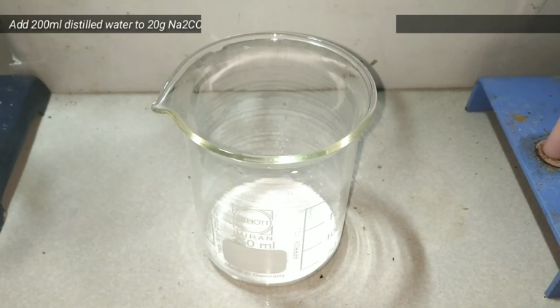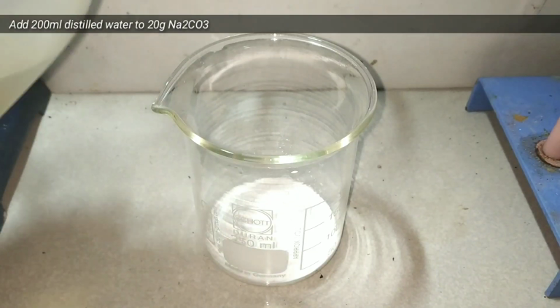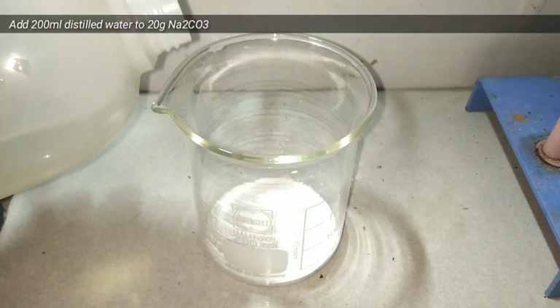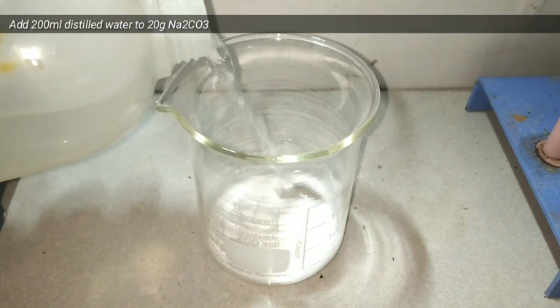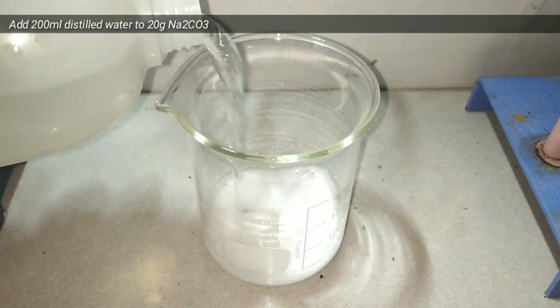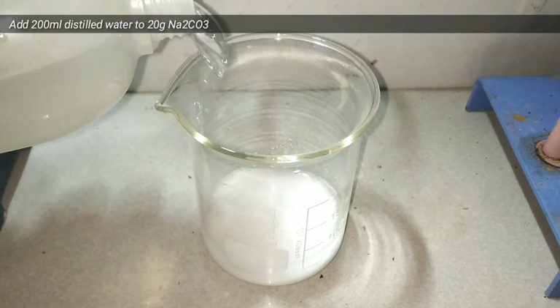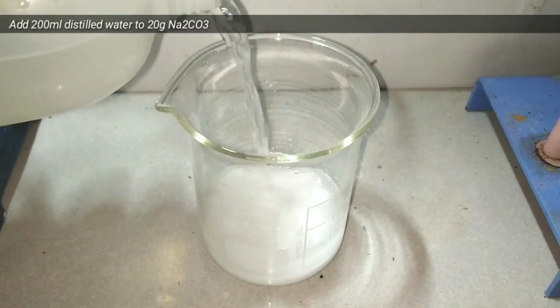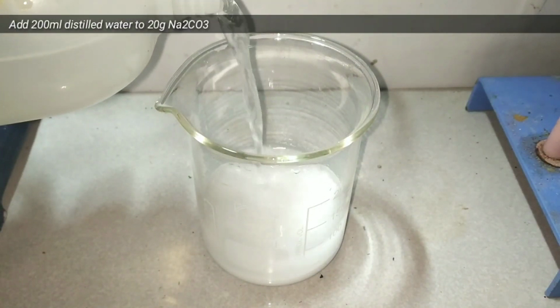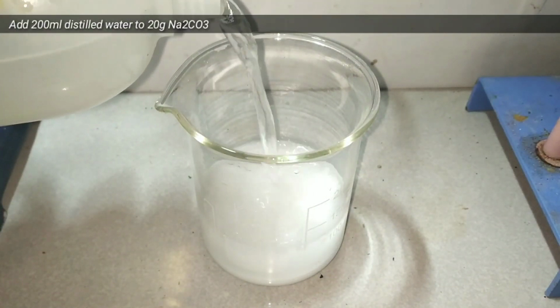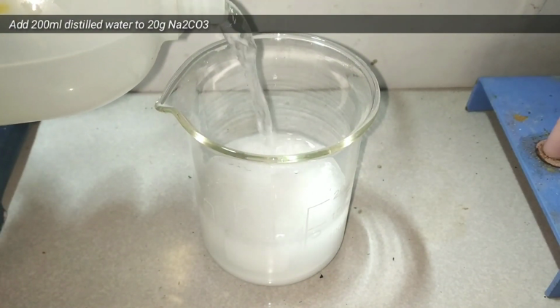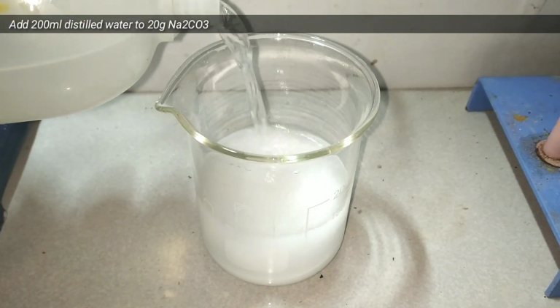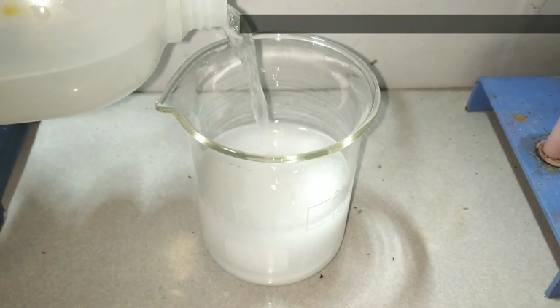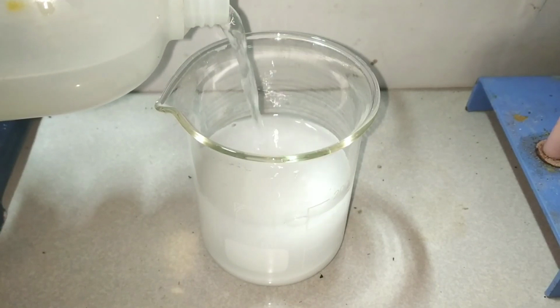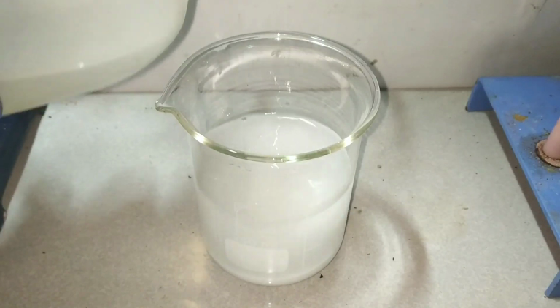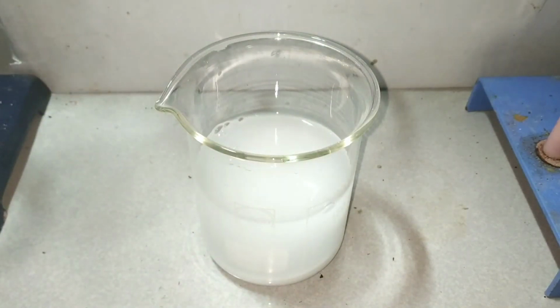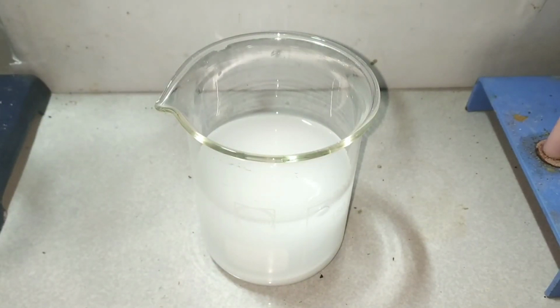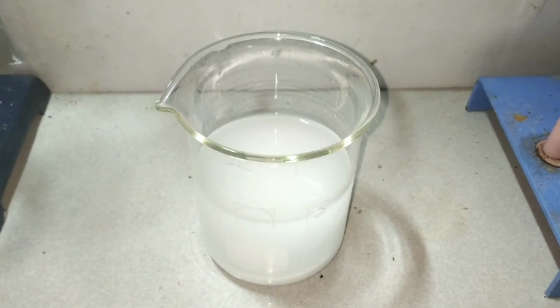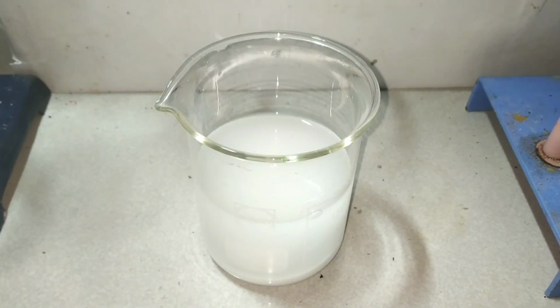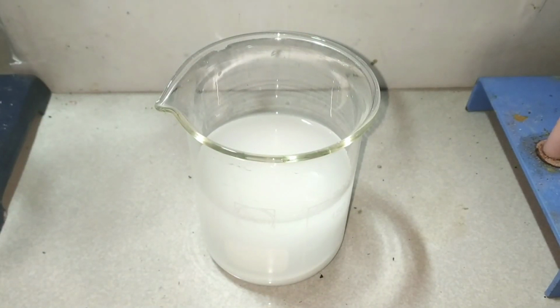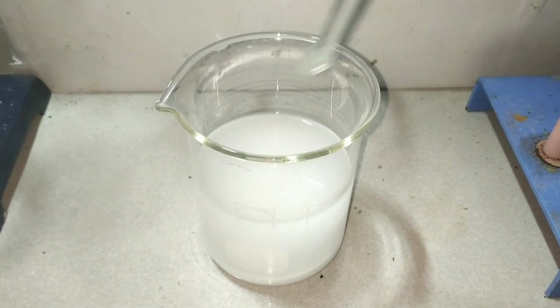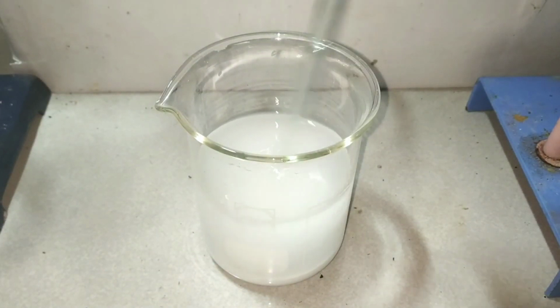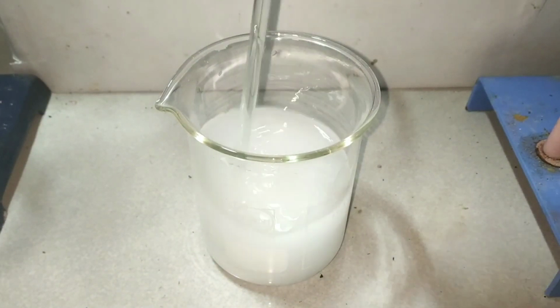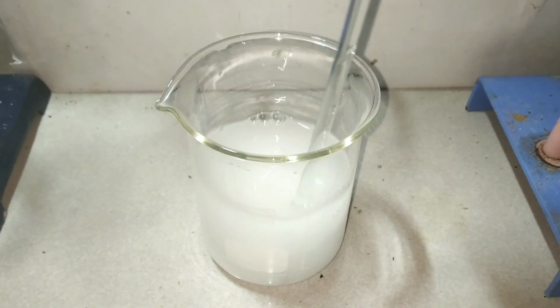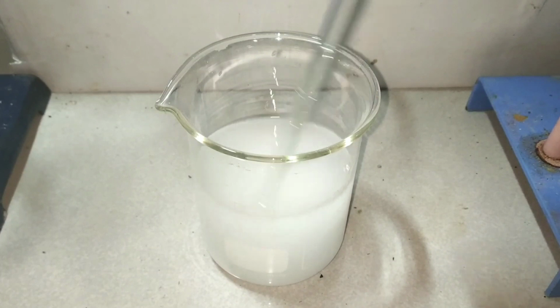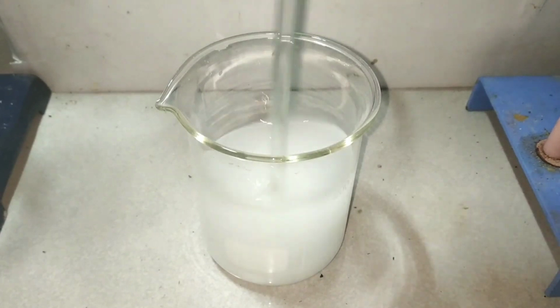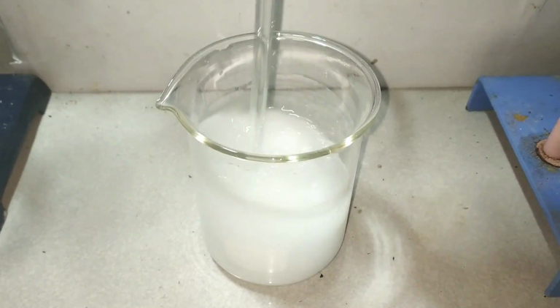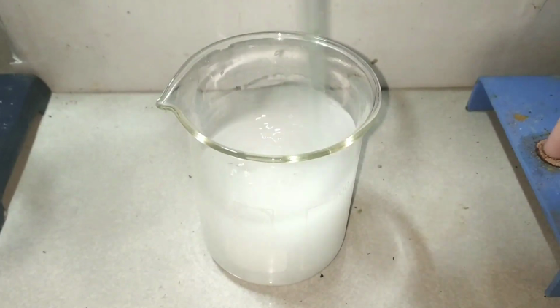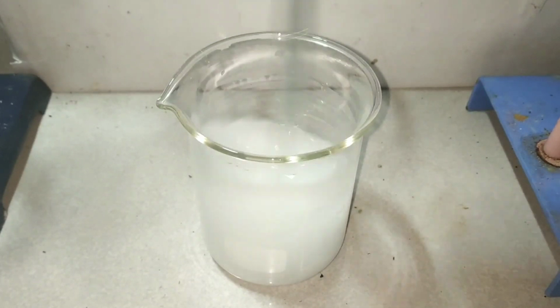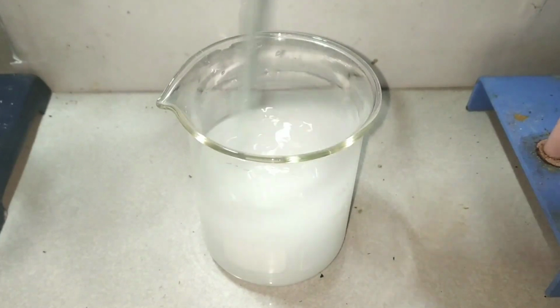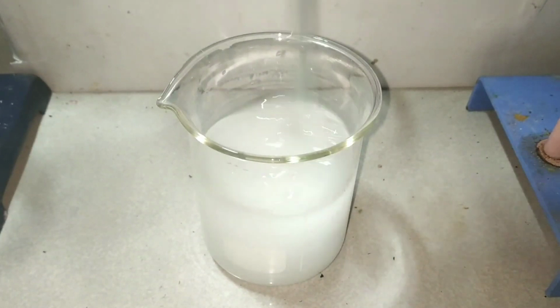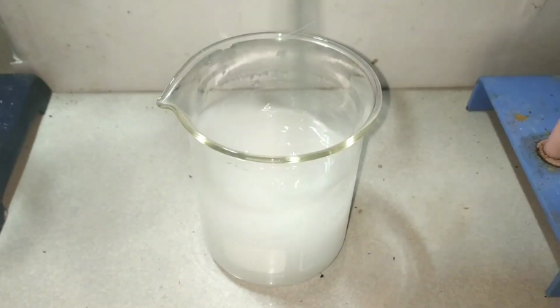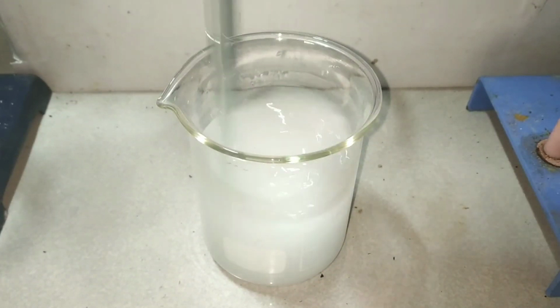Next we take the pre-weighed 20 grams of sodium carbonate in a 250 milliliter beaker and add 200 milliliters of water into it. Then we mix it well with the help of a glass stirring rod to make a solution.